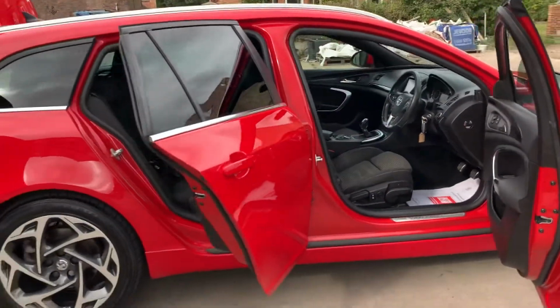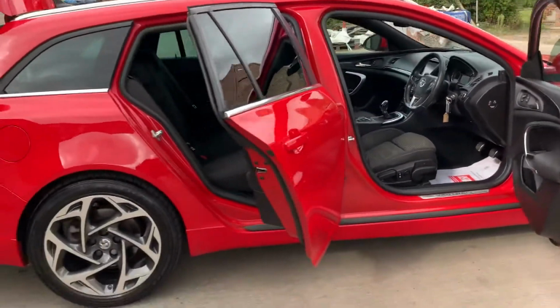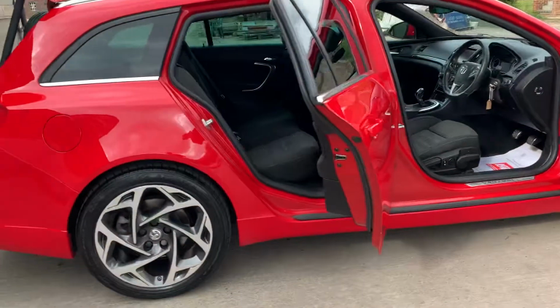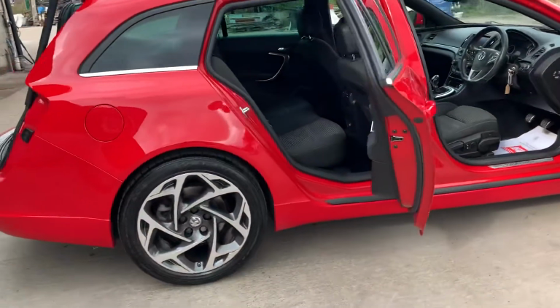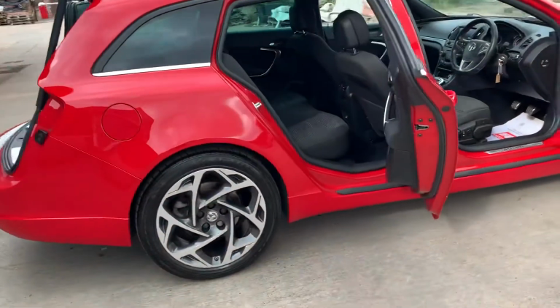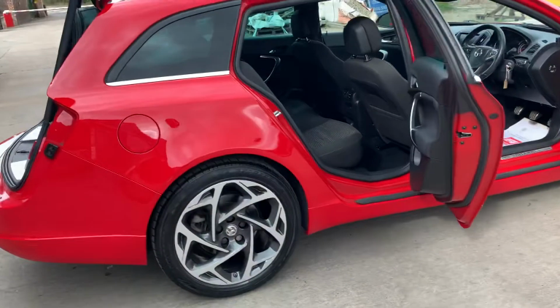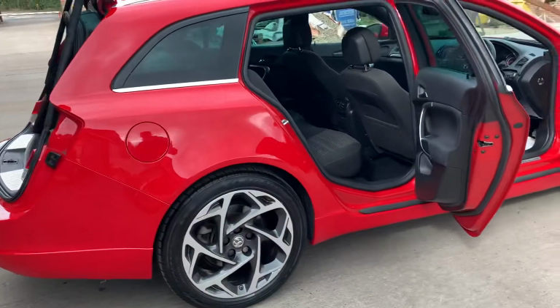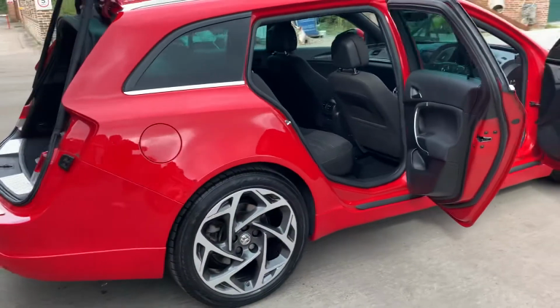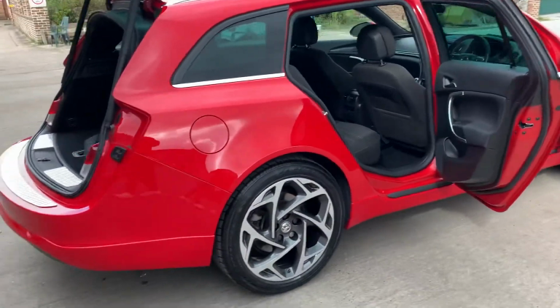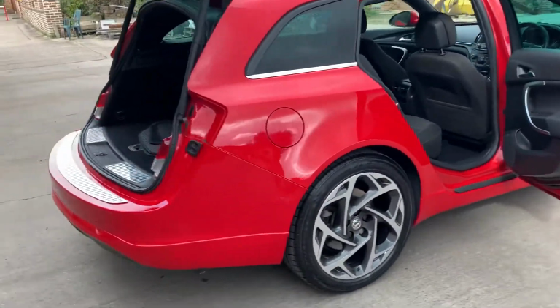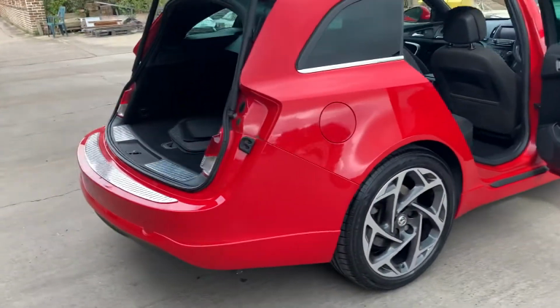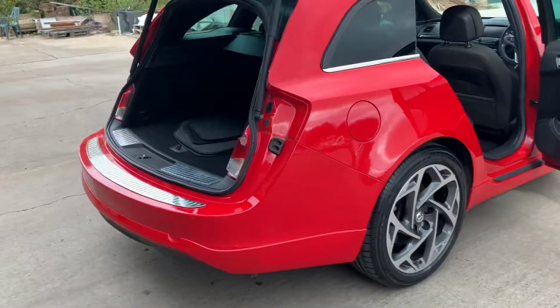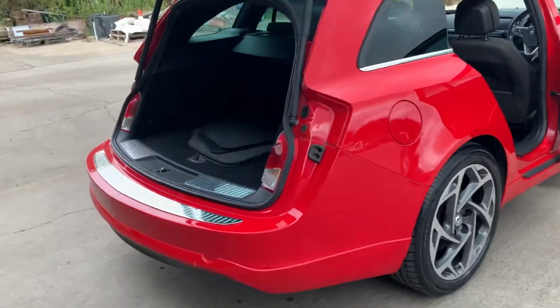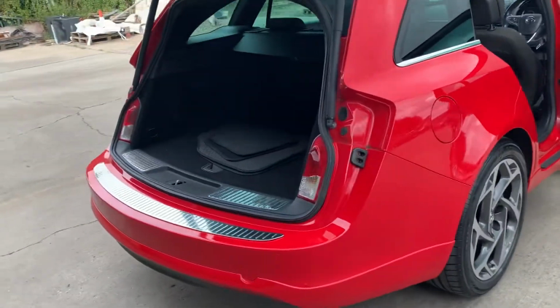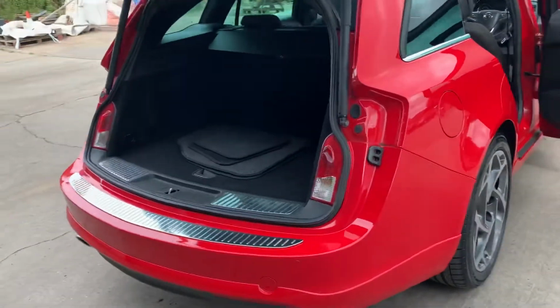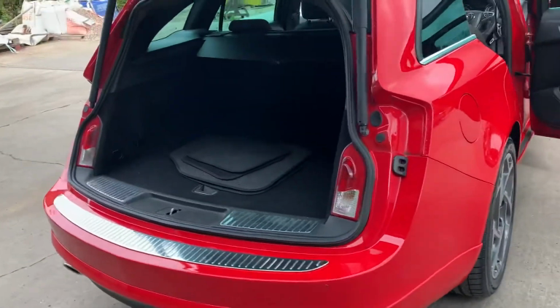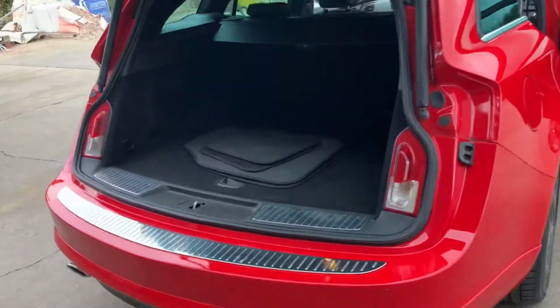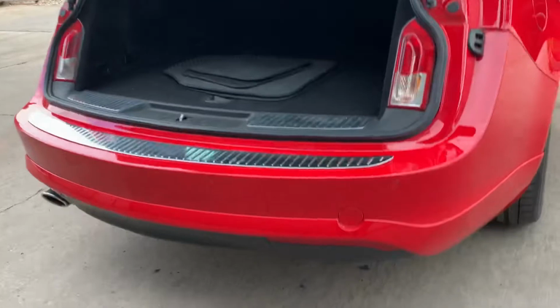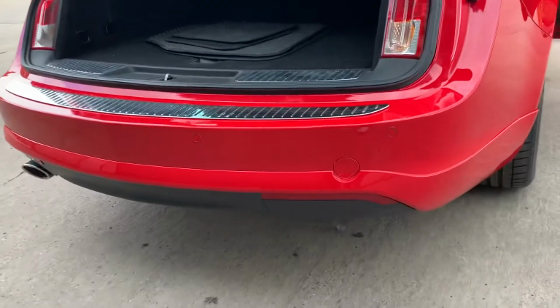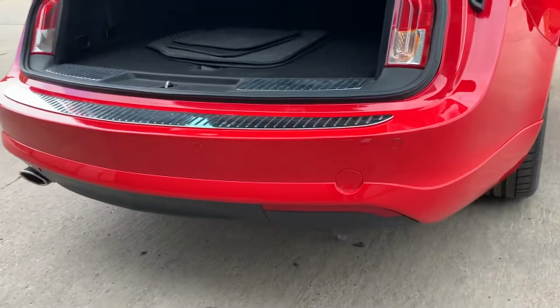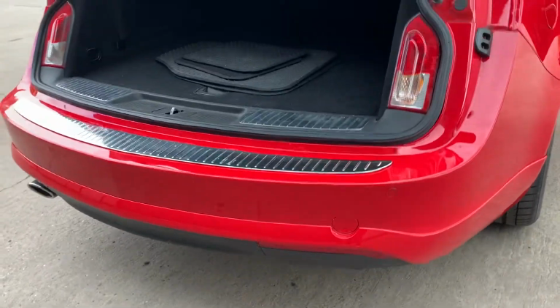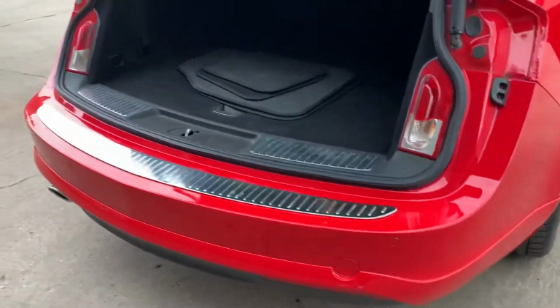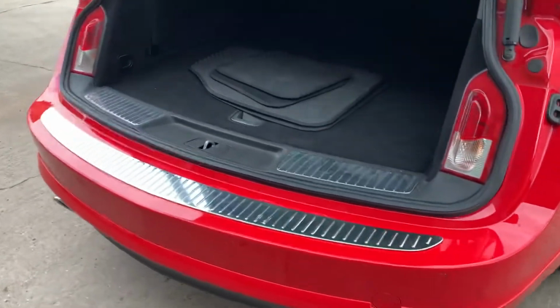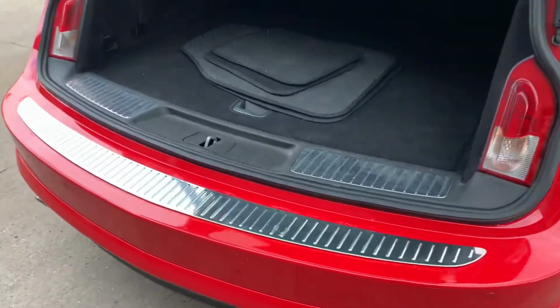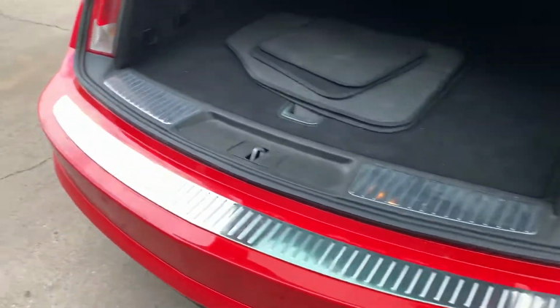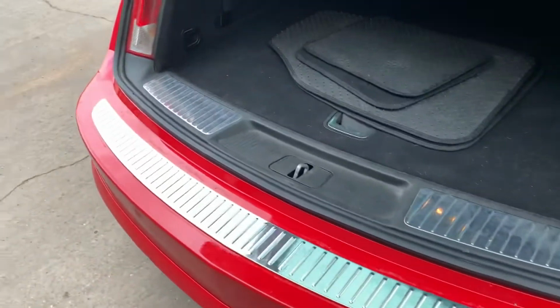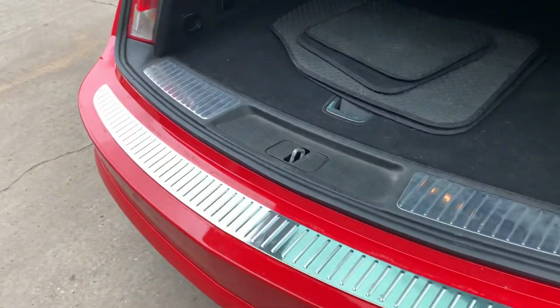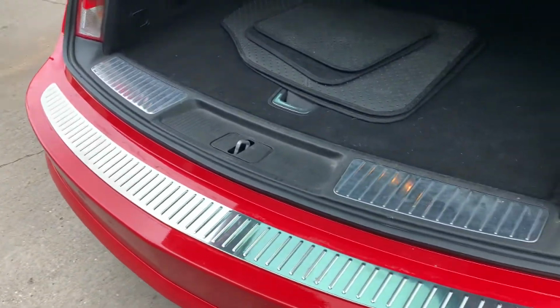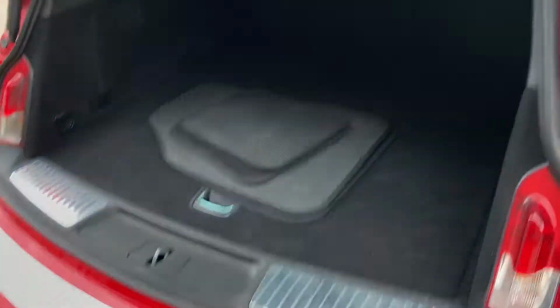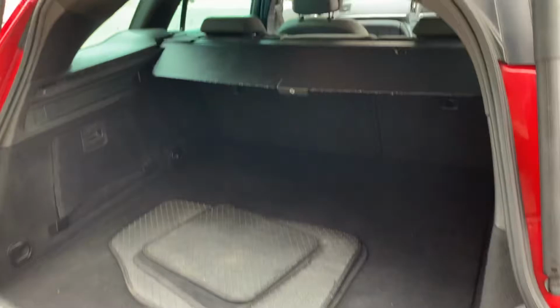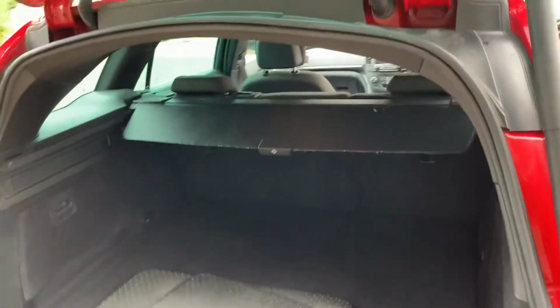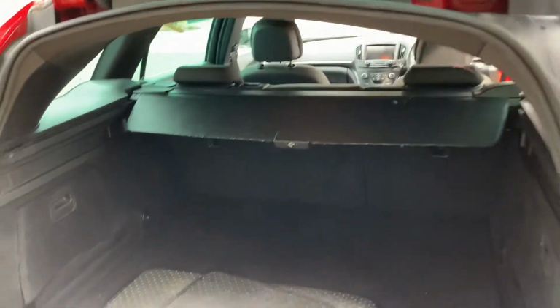This comes with a full service history. It's just been serviced and has also had the cambelt and water pump replacement, rear park assist, and bumper protection.